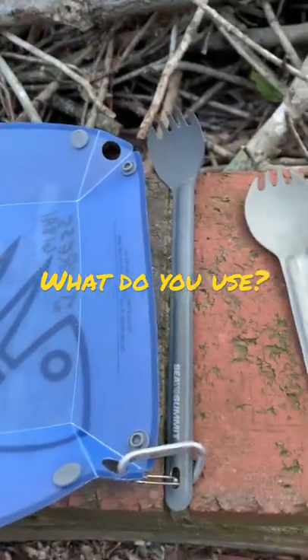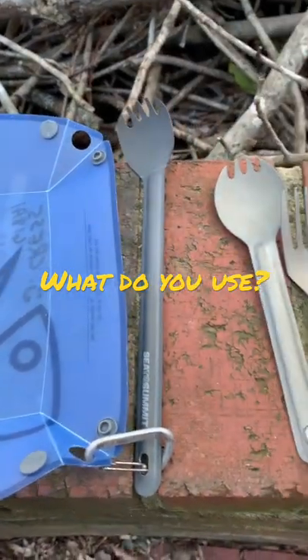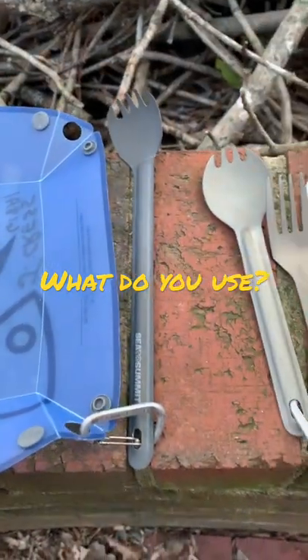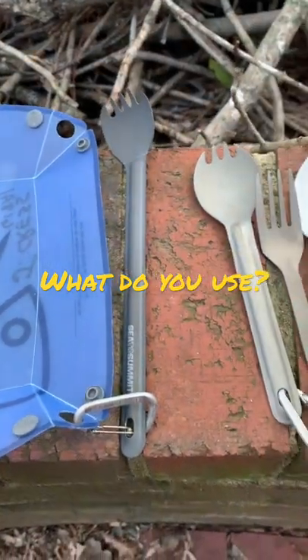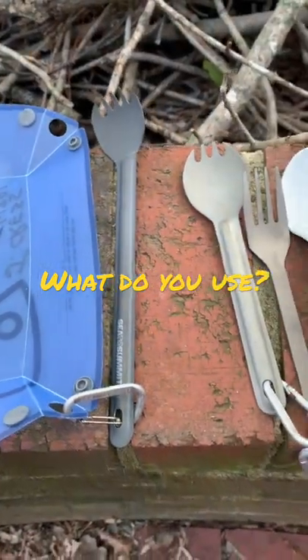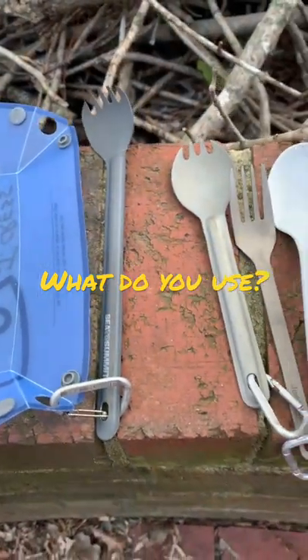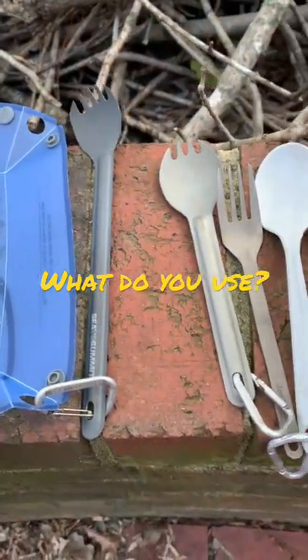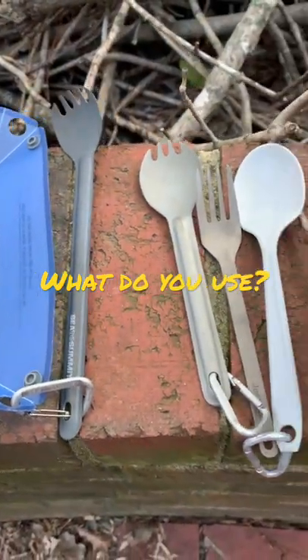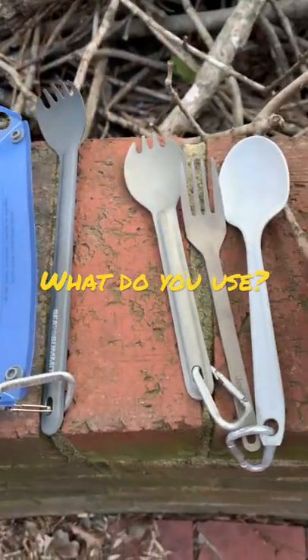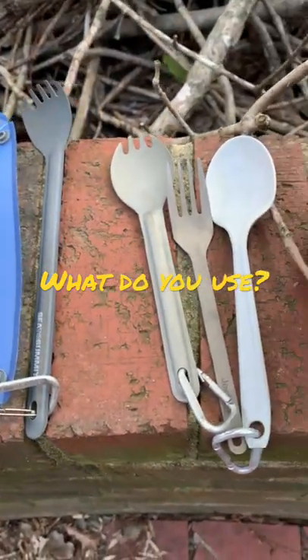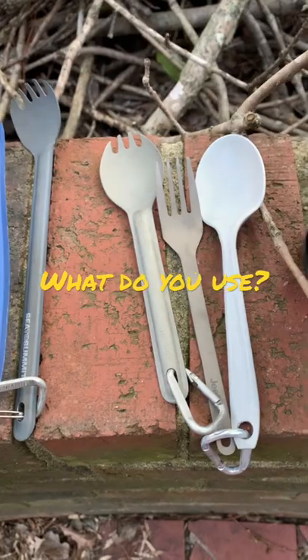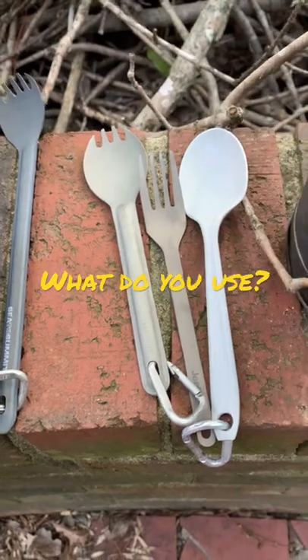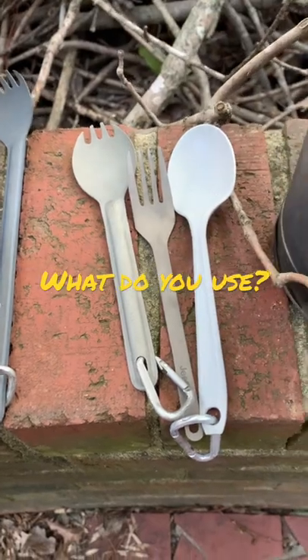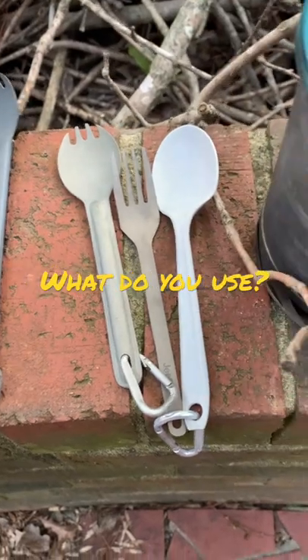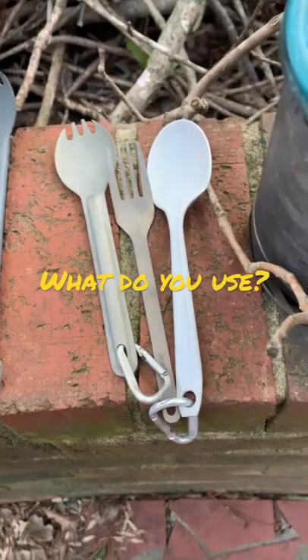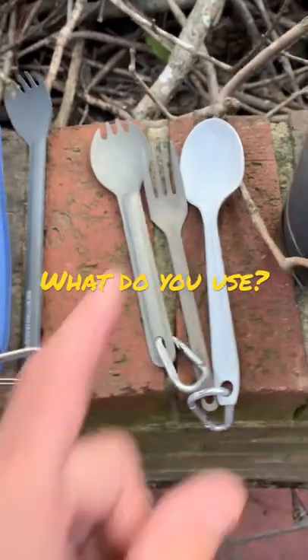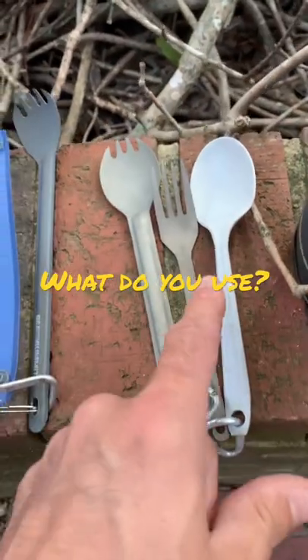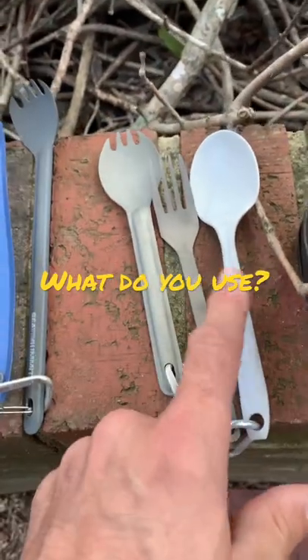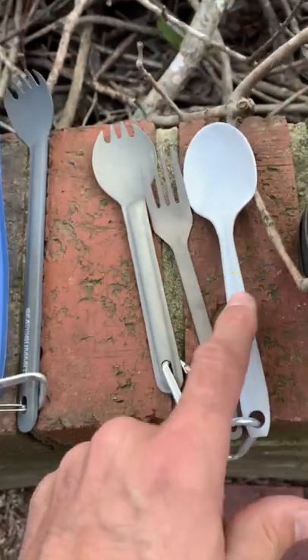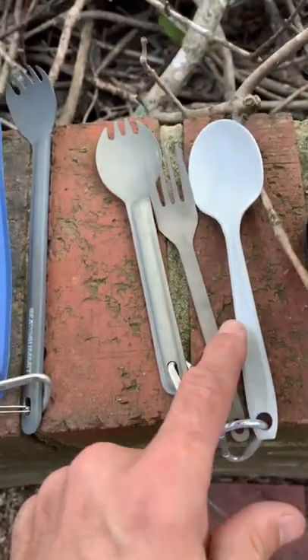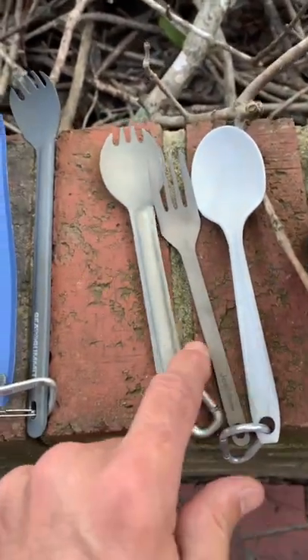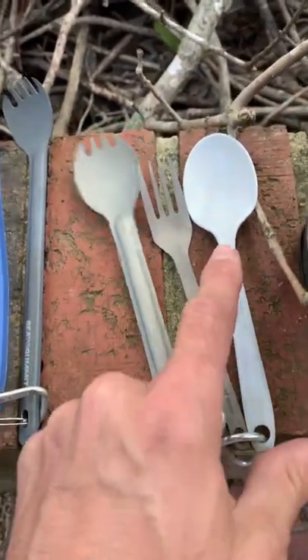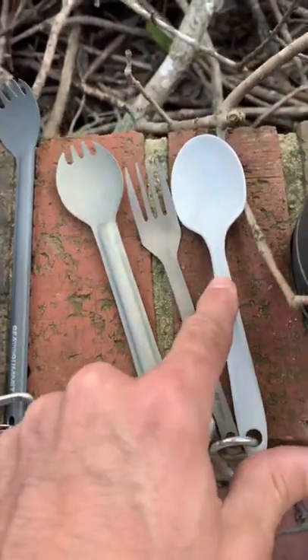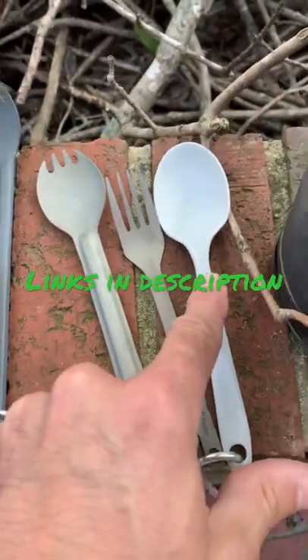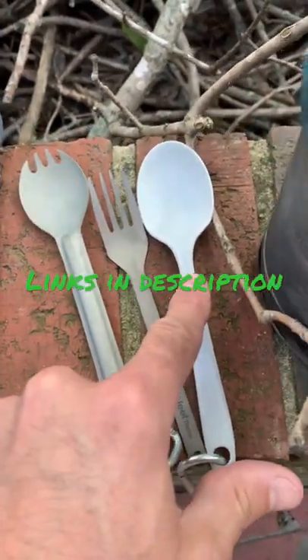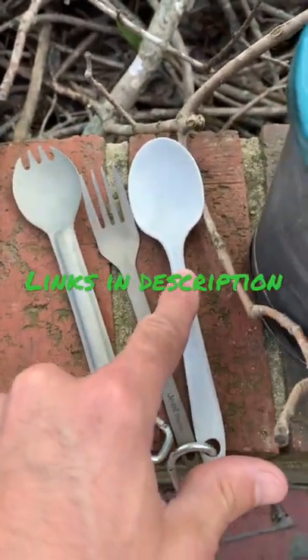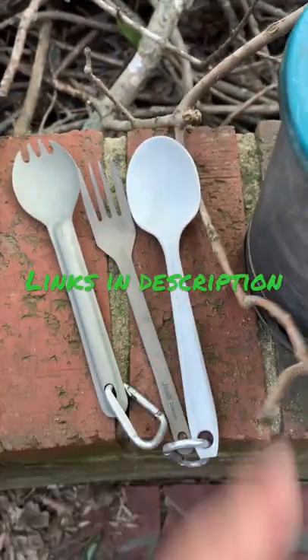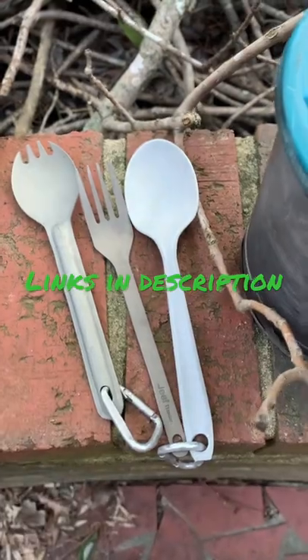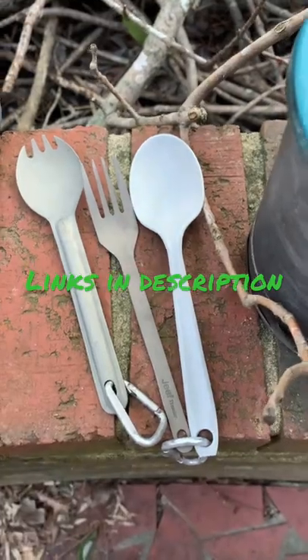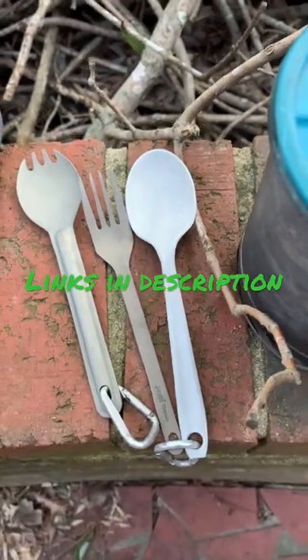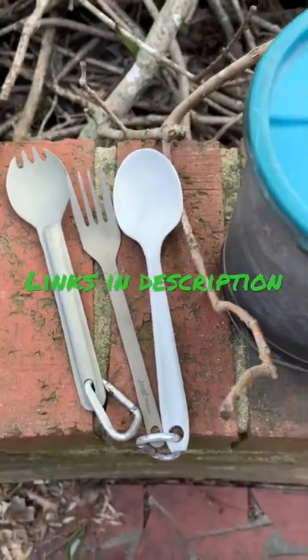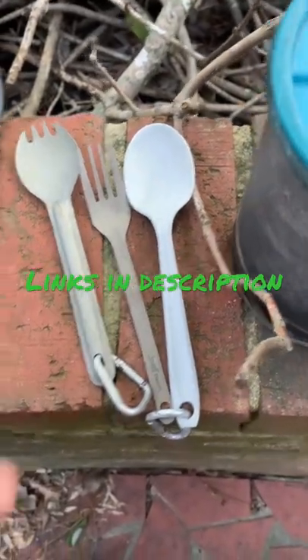Trail utensils — what do you use when you're backpacking? What do you use for a Philmont Trek? I've seen some backpackers recommend a light plastic spoon like this. That's all you need.